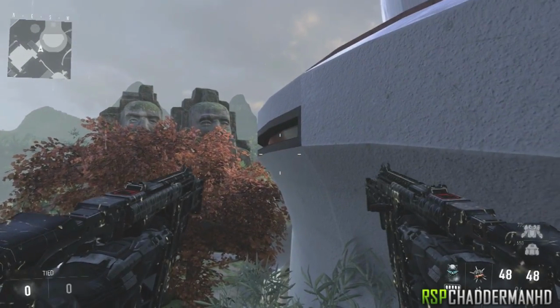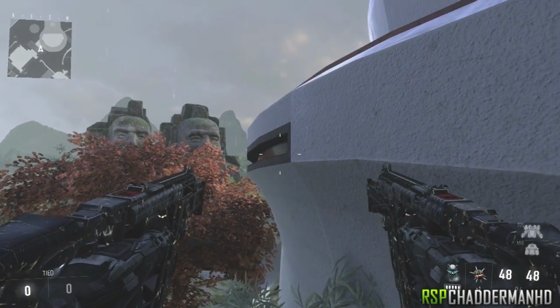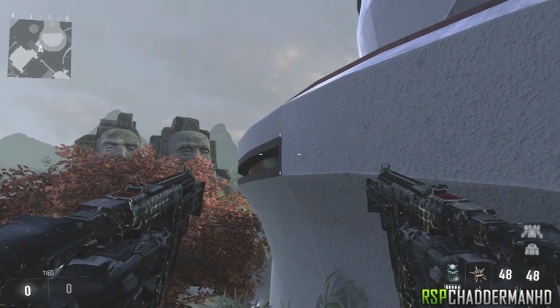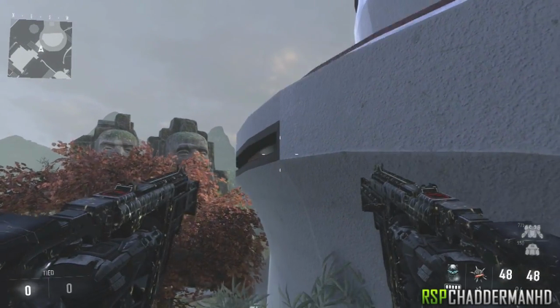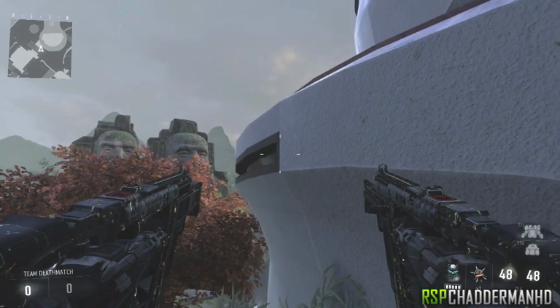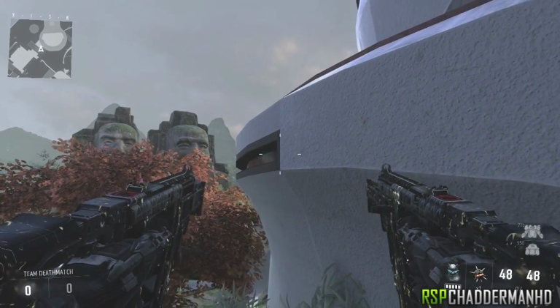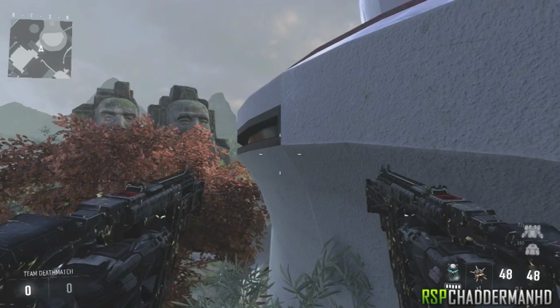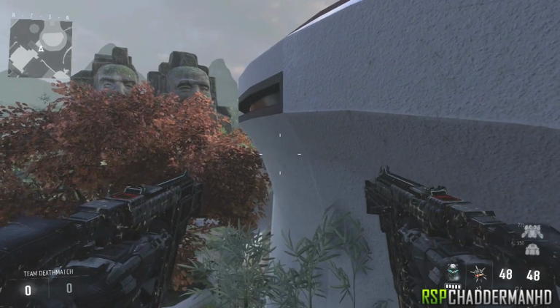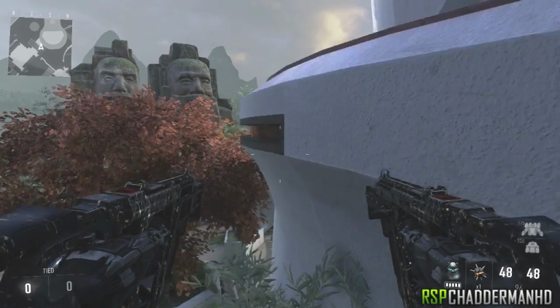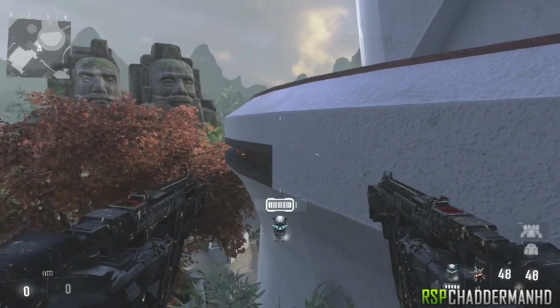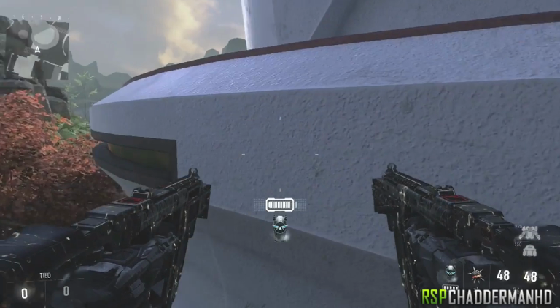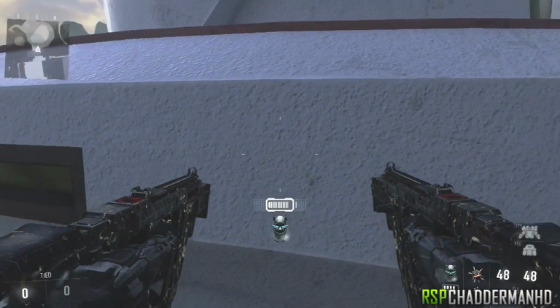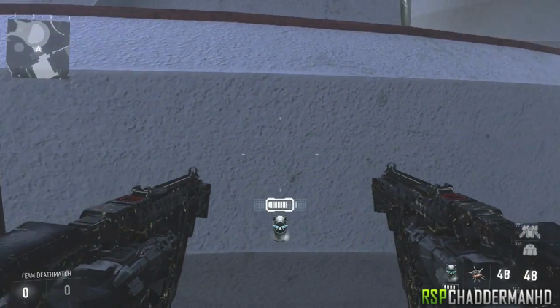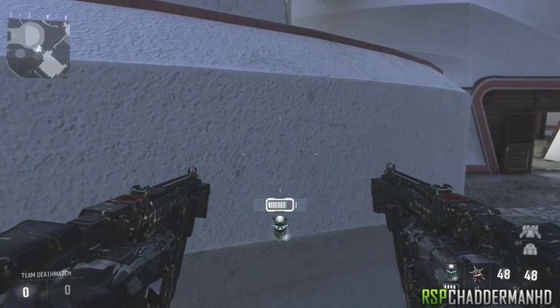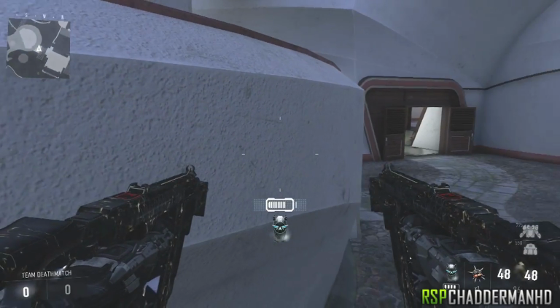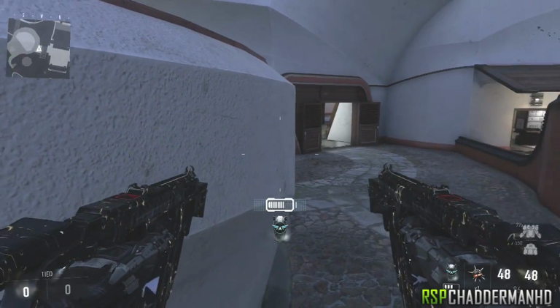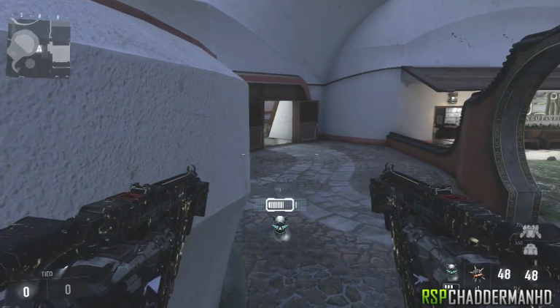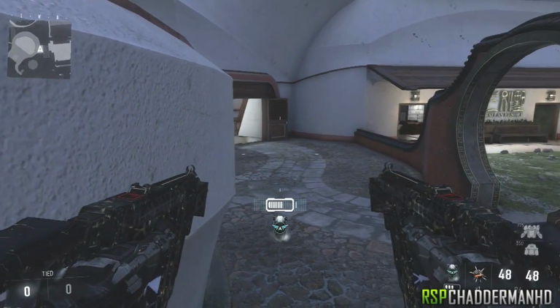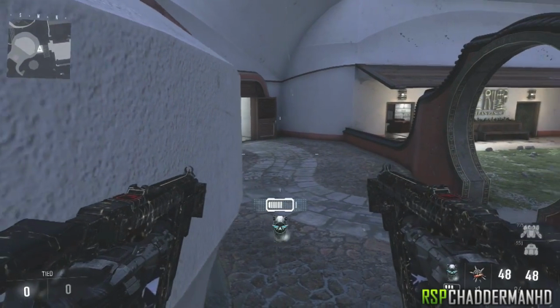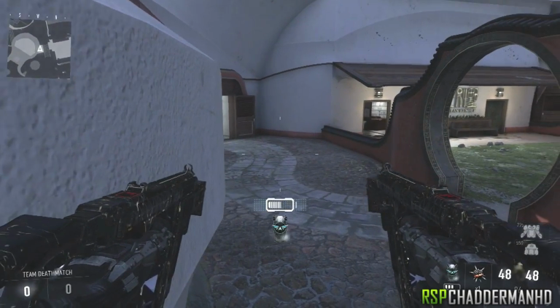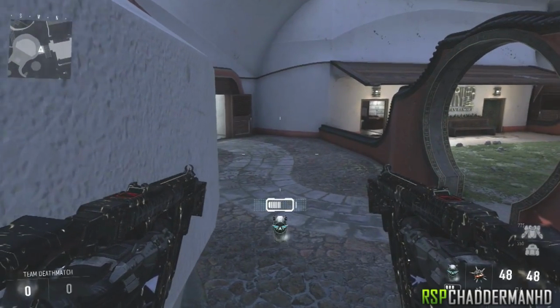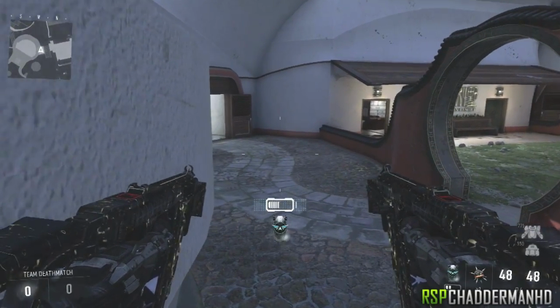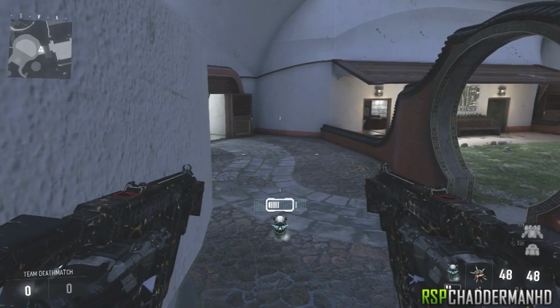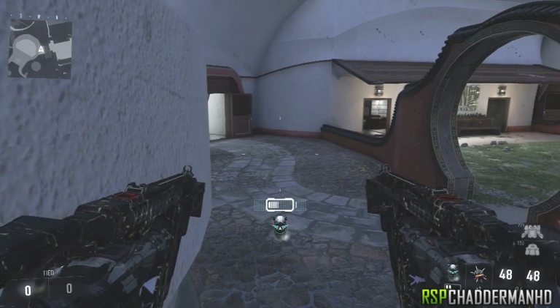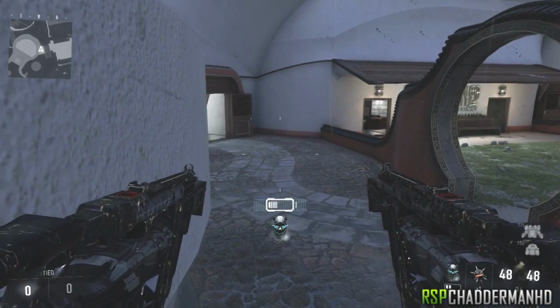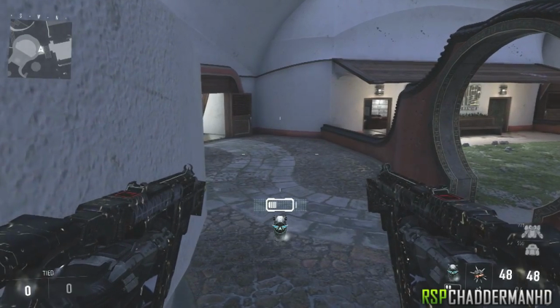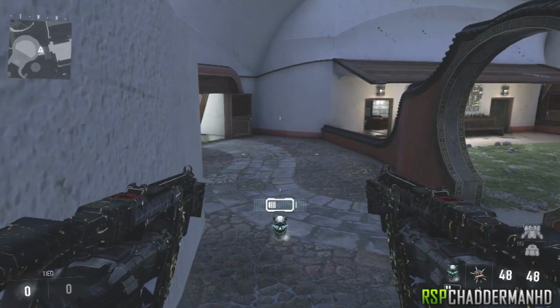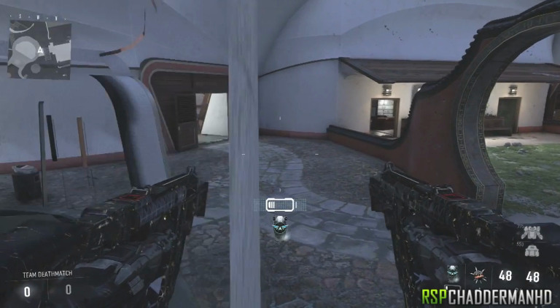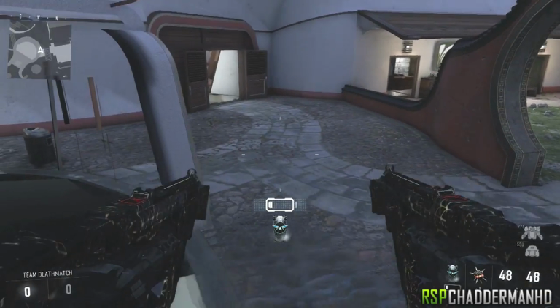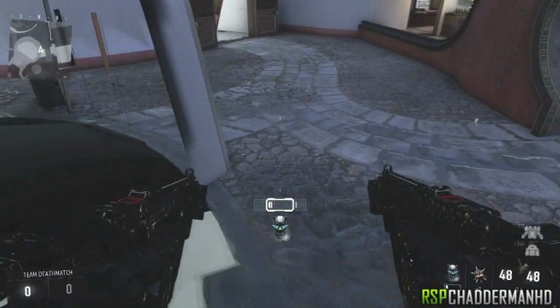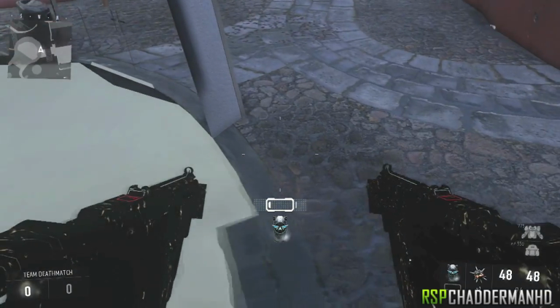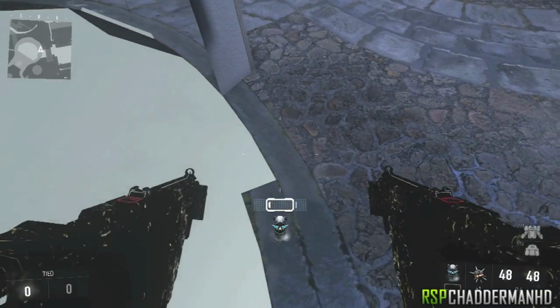Climb on top of this balcony. All you want to do is make sure you got hover. Jump, activate hover, and then come close to this wall. Just make sure that your back is against this wall, because if your front is against this wall, what will happen is you'll climb up.